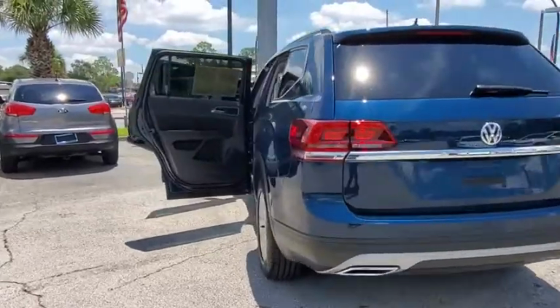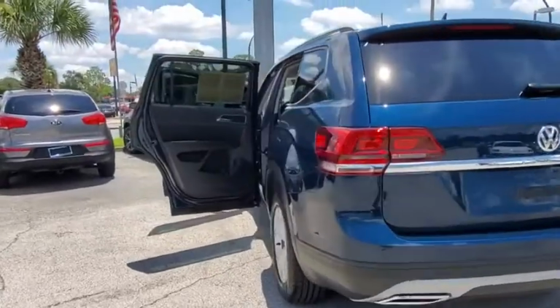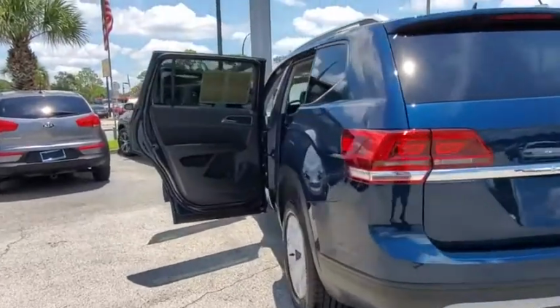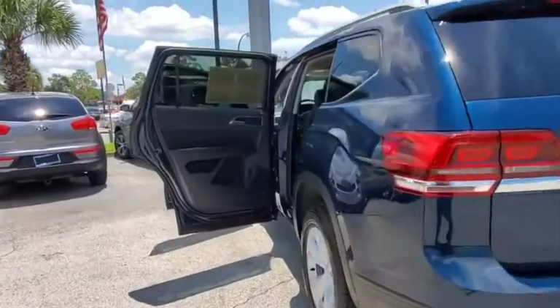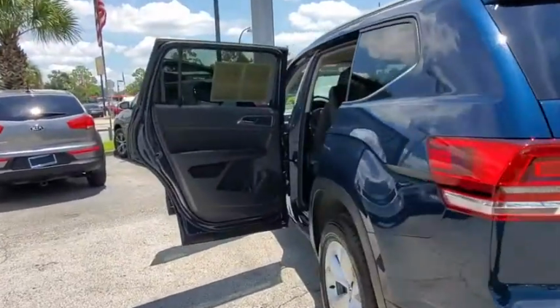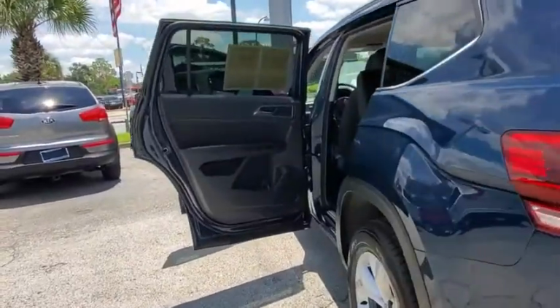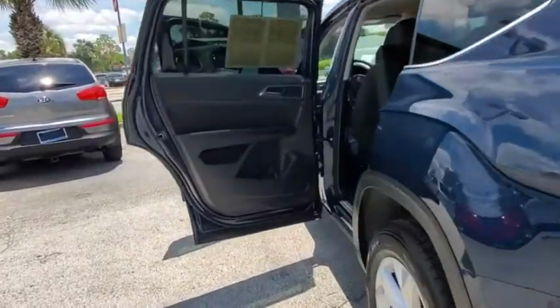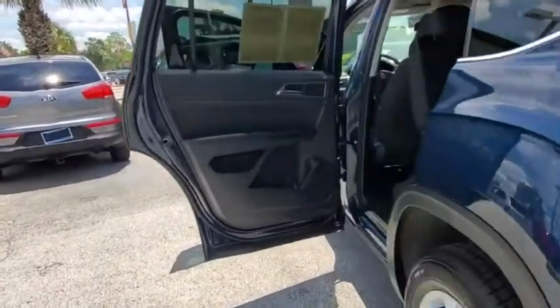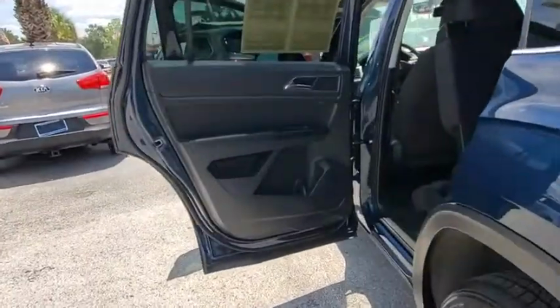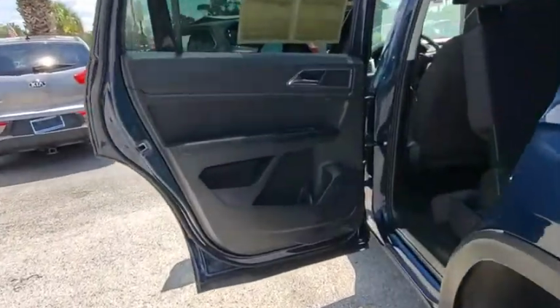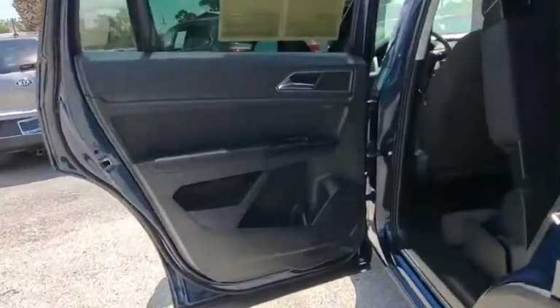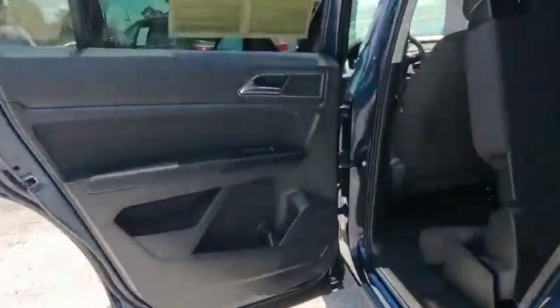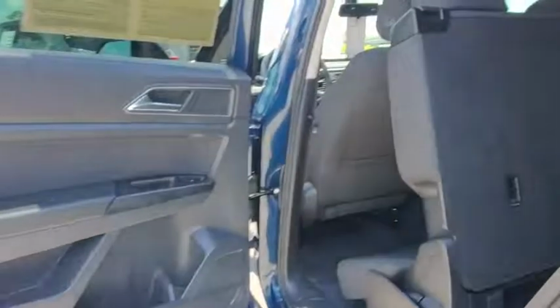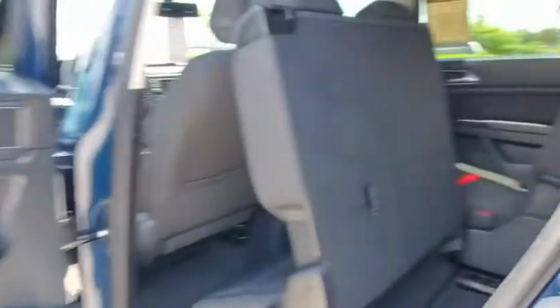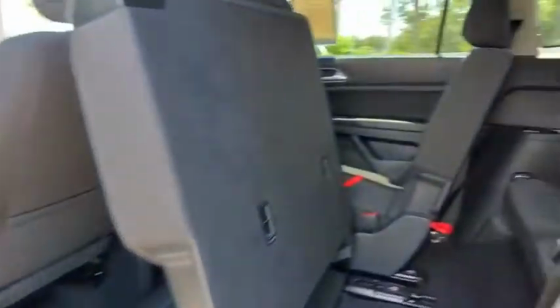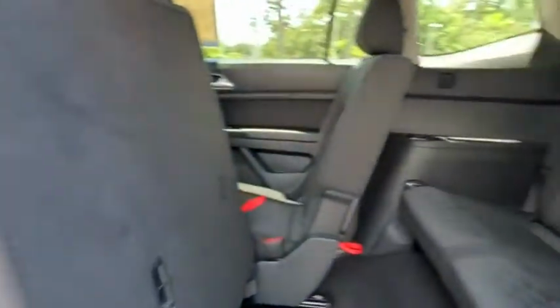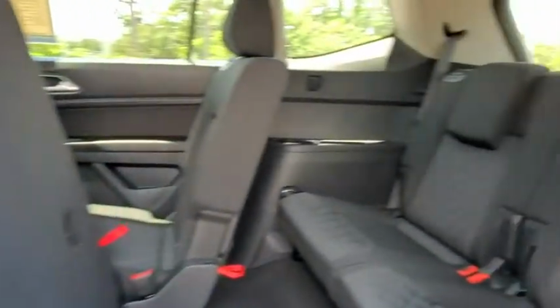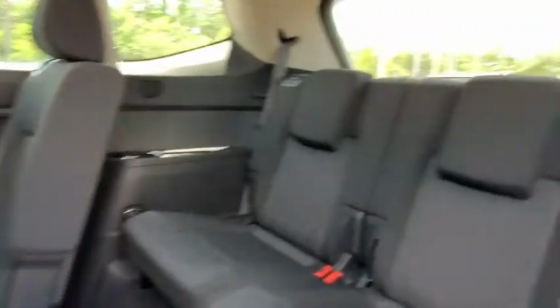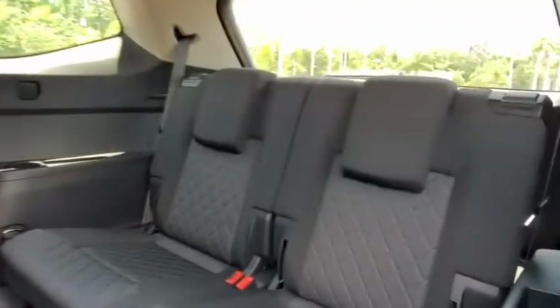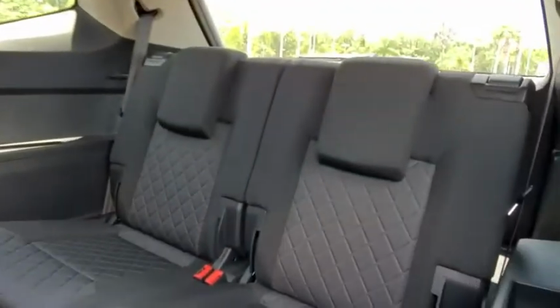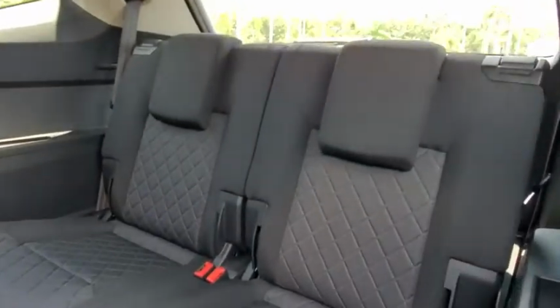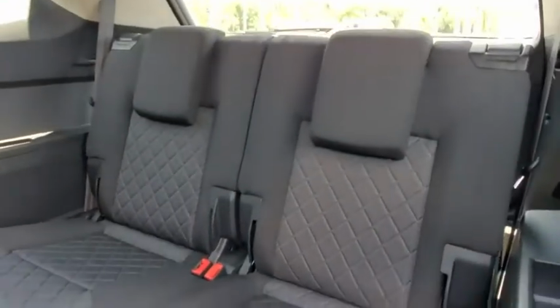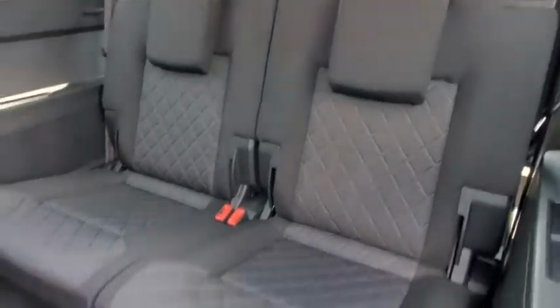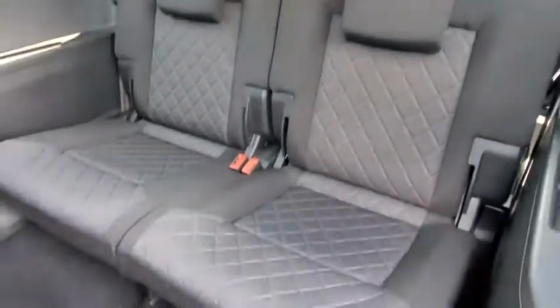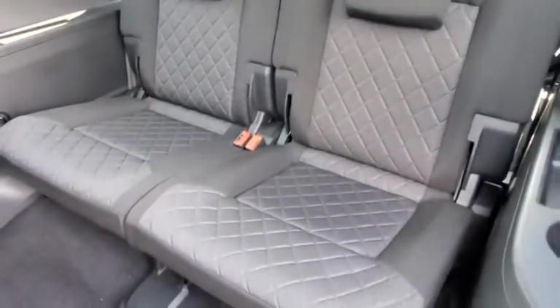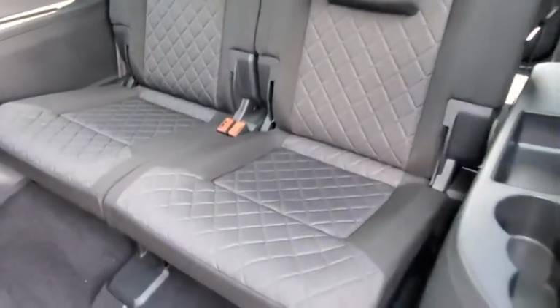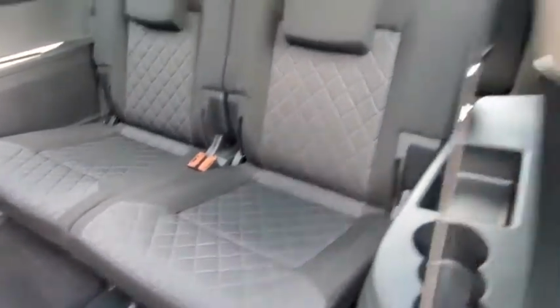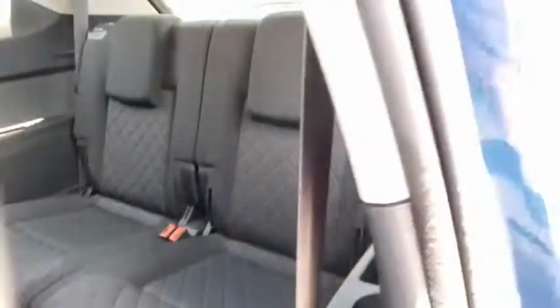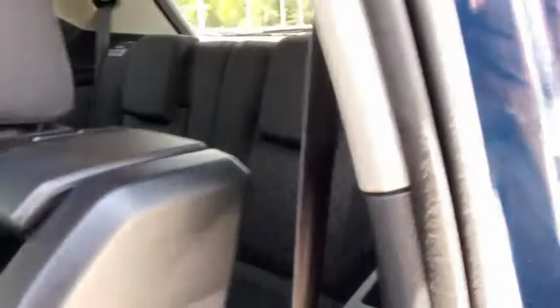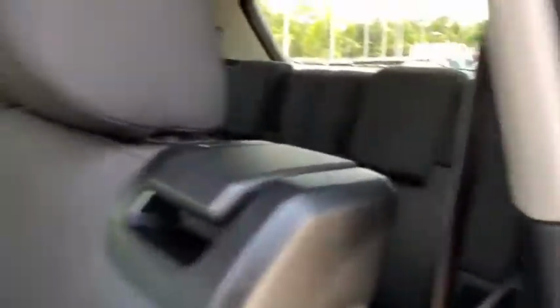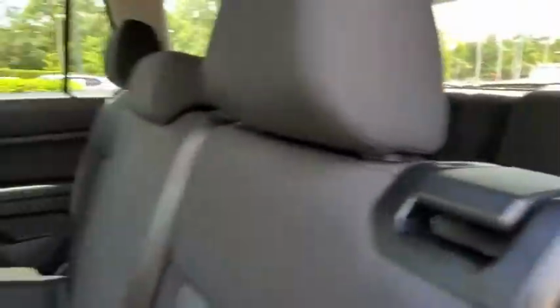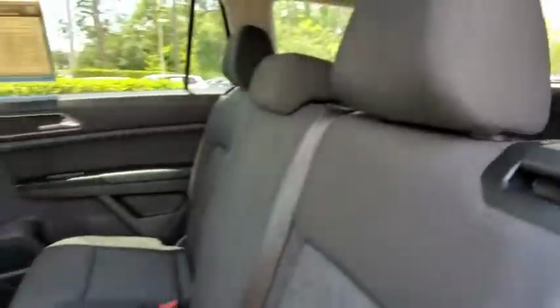Brake assist, panic alarm, overhead console, remote keyless entry, front bucket seats, front reading lamps, driver vanity mirror, rear window wiper, tilt steering wheel.